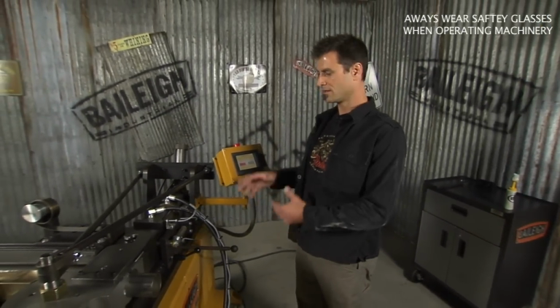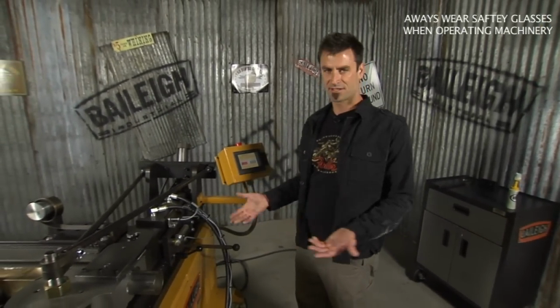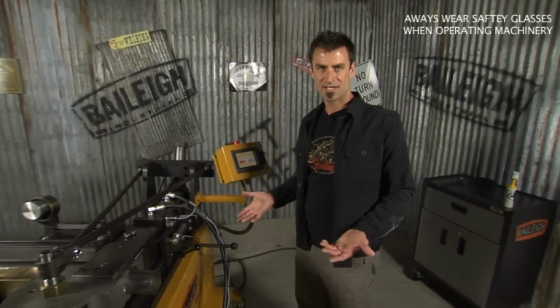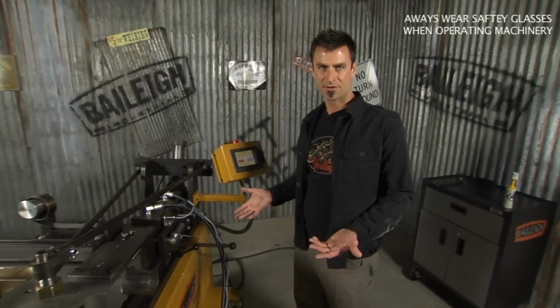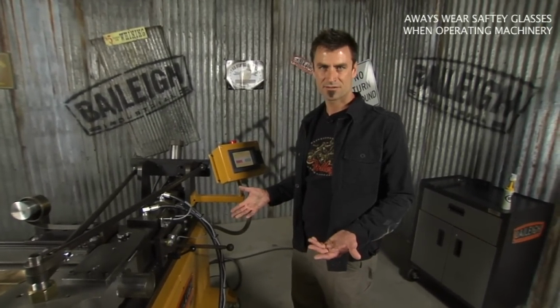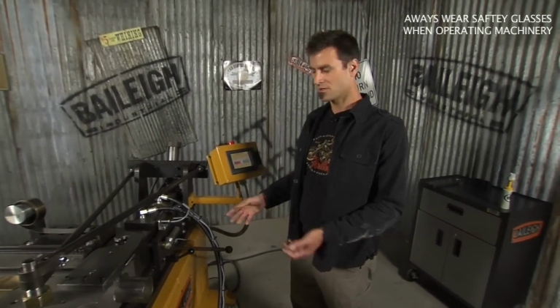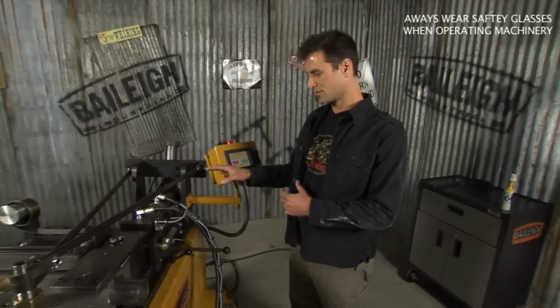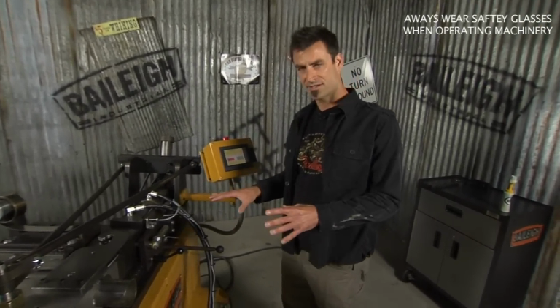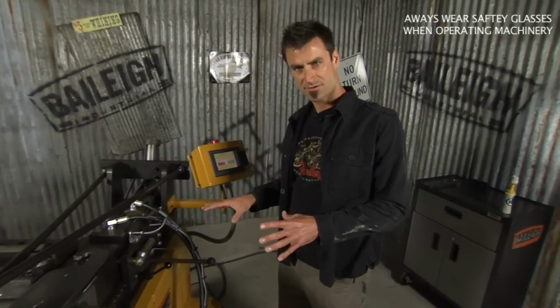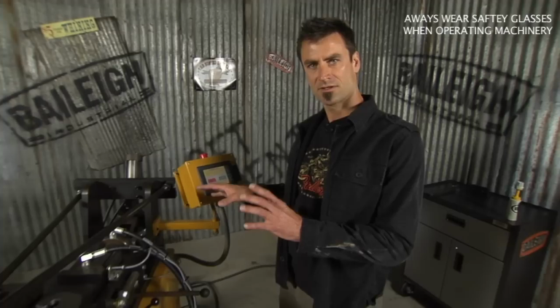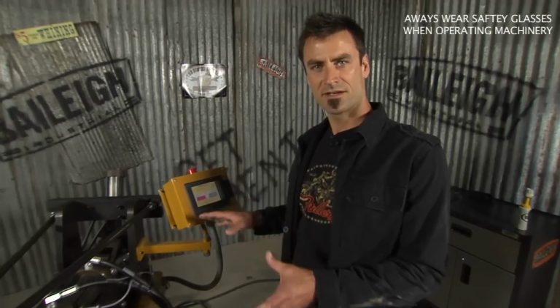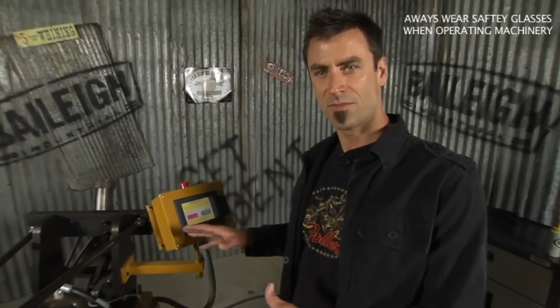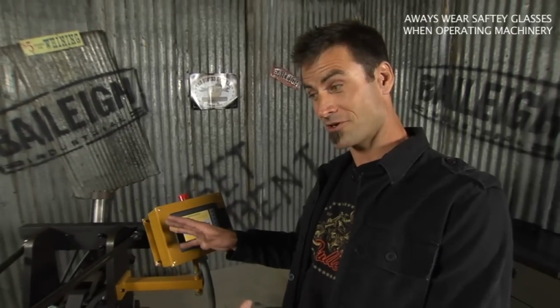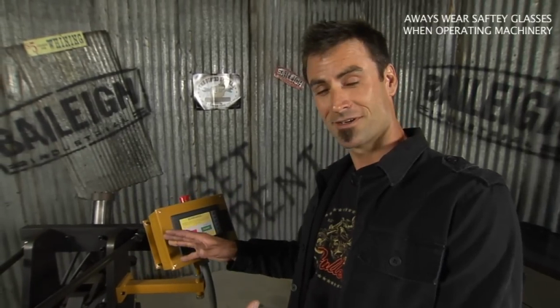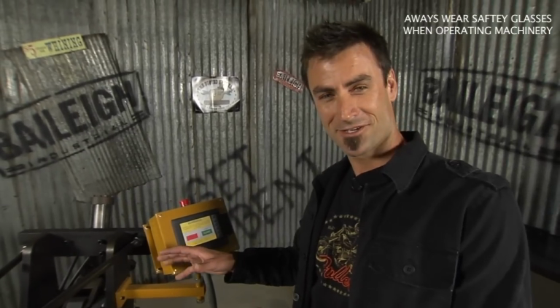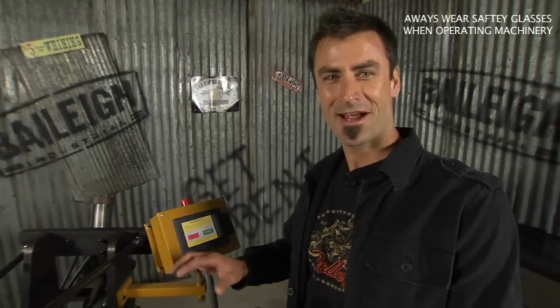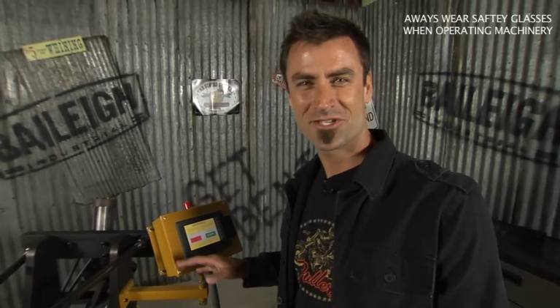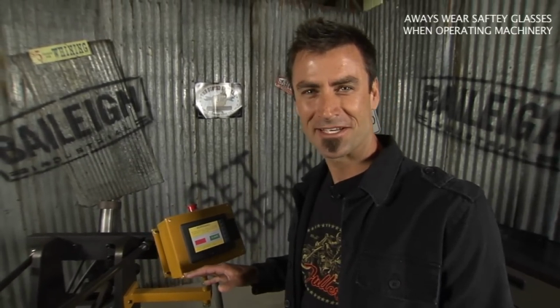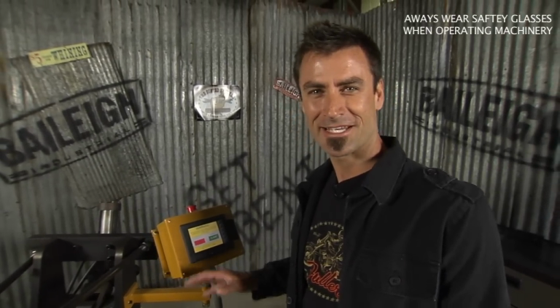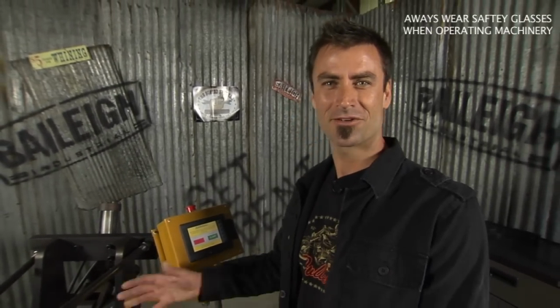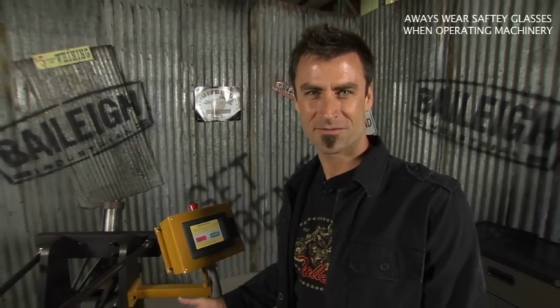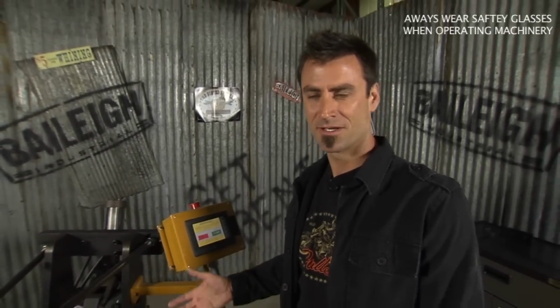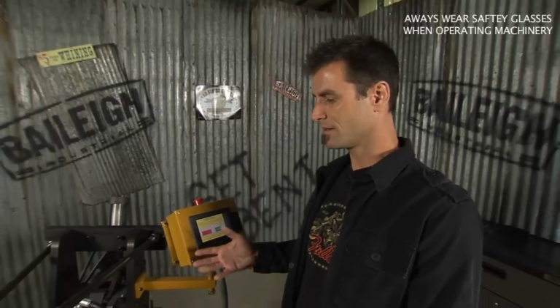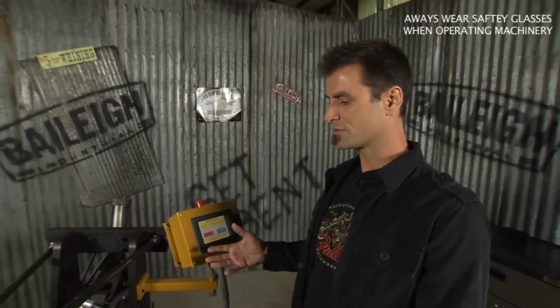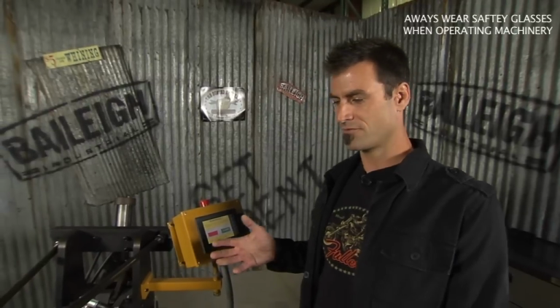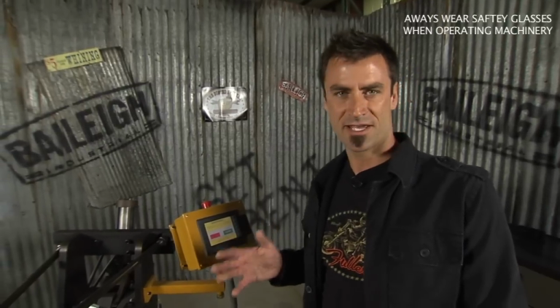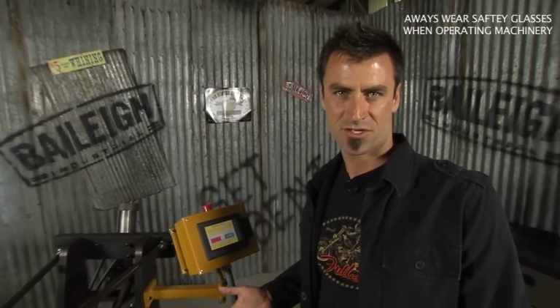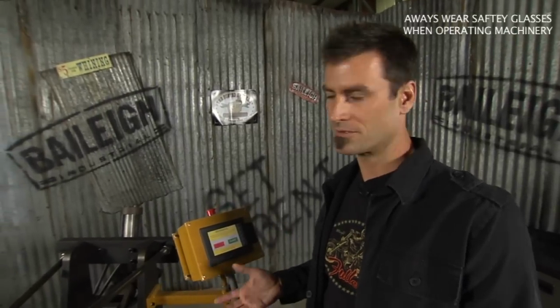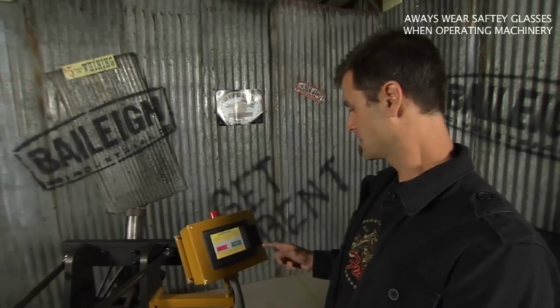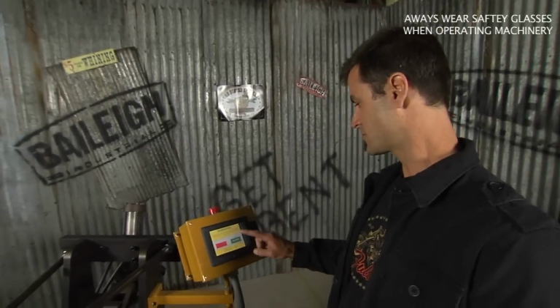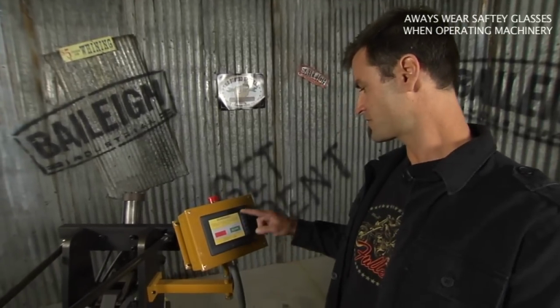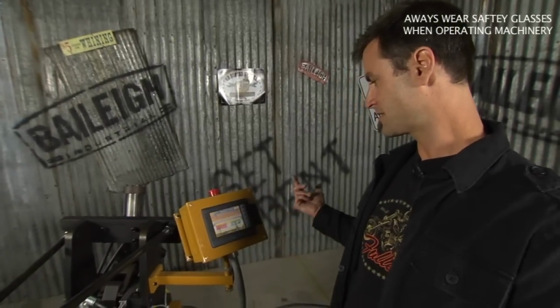This has a lot of safety functions. It has a lot of sensors that will tell you, making sure that you don't crash the machine and kill your investment, so it's a very safe machine too. You just push accept.